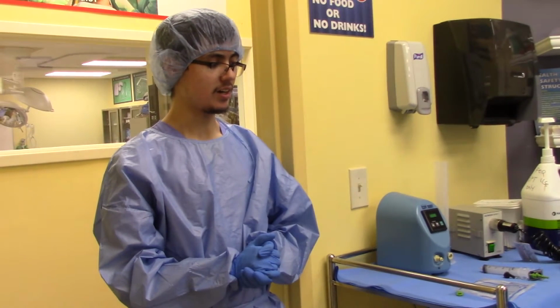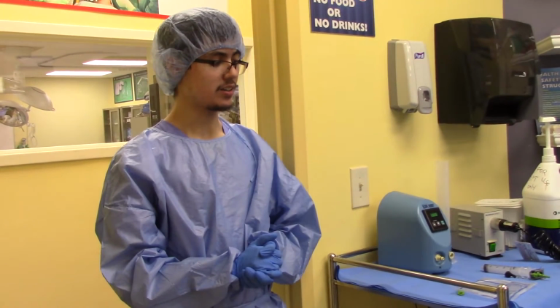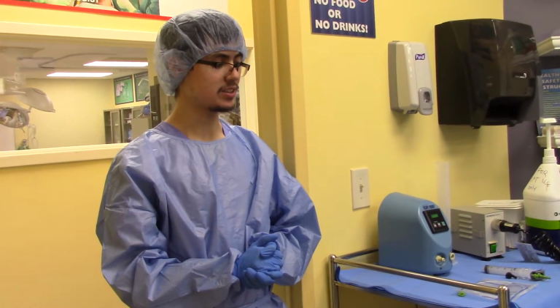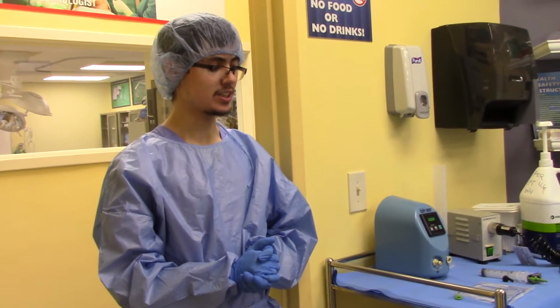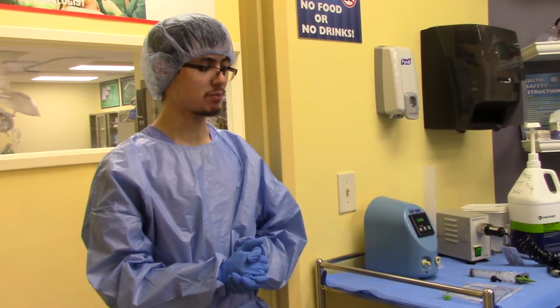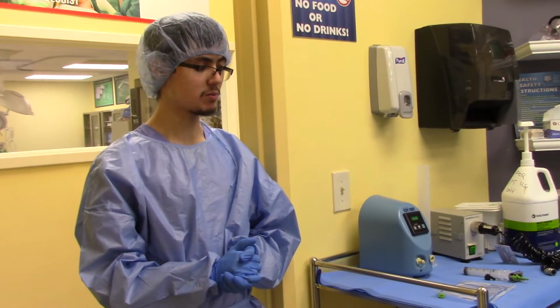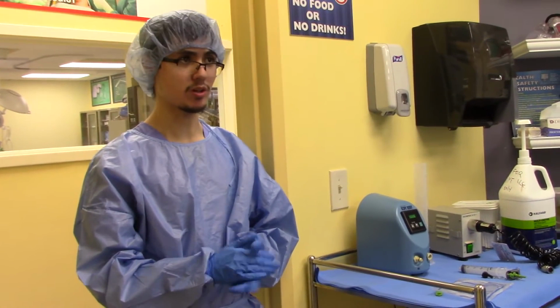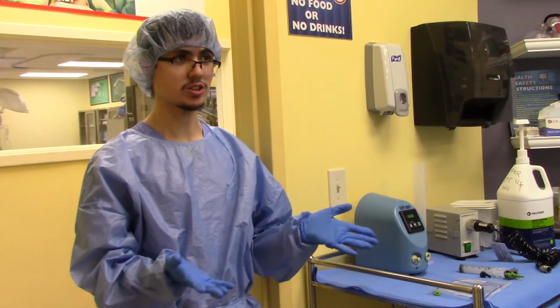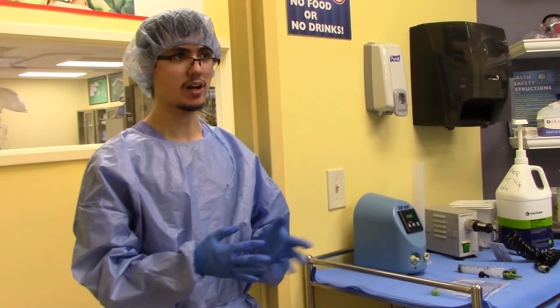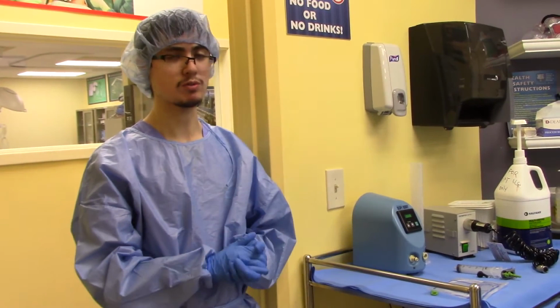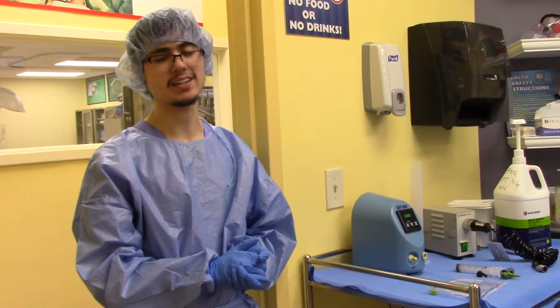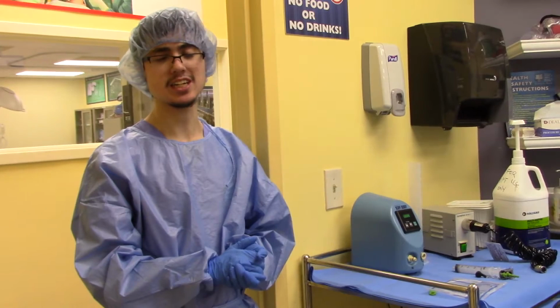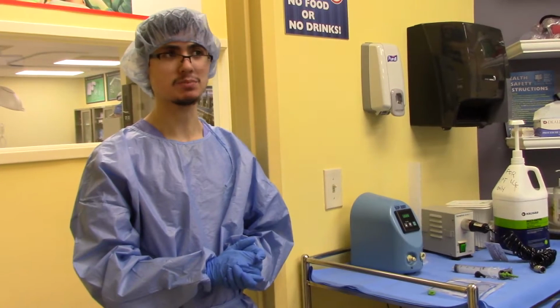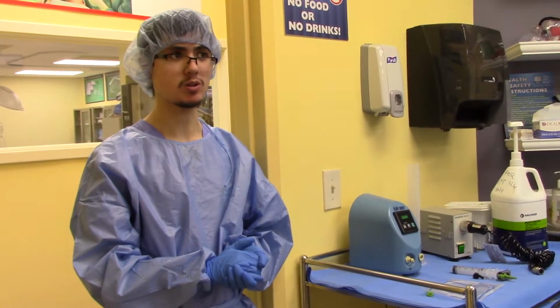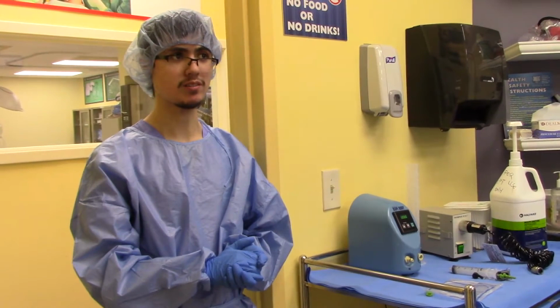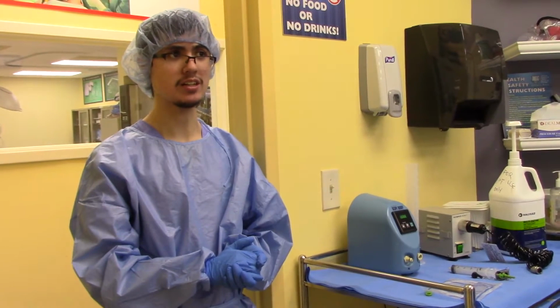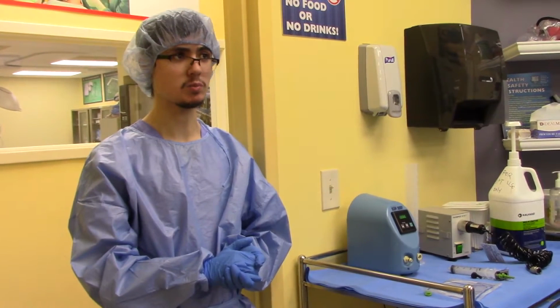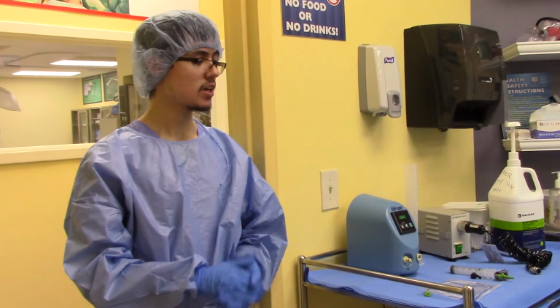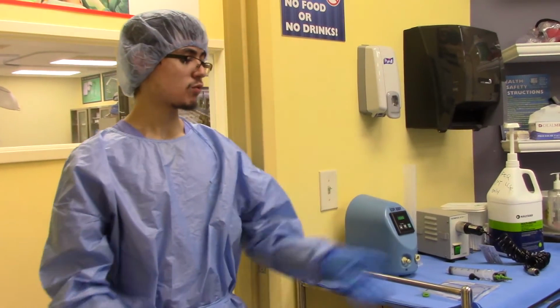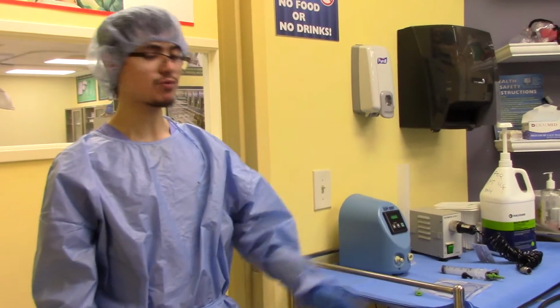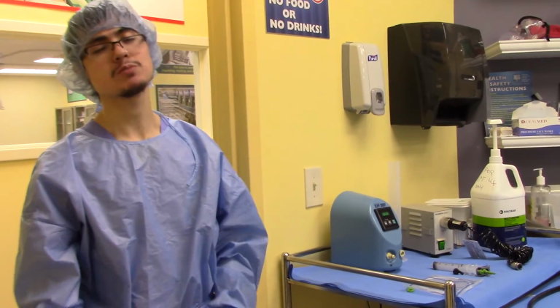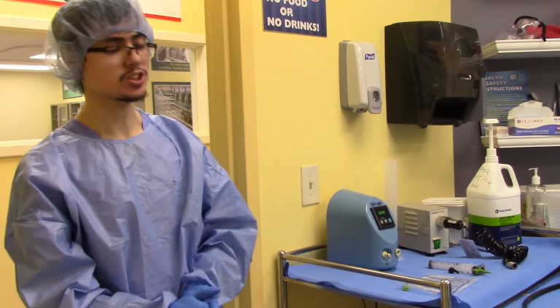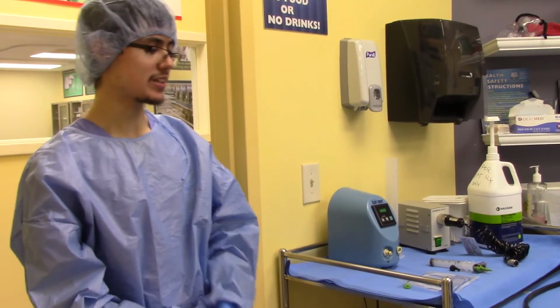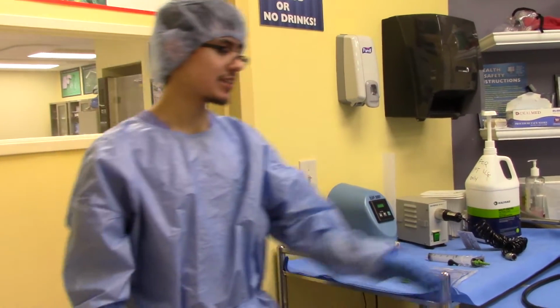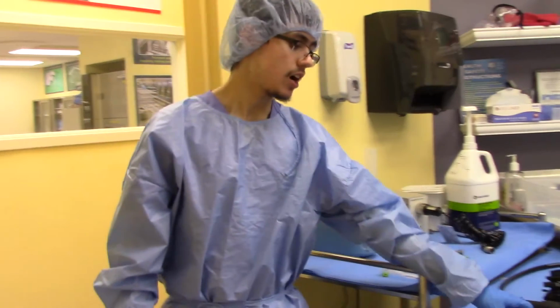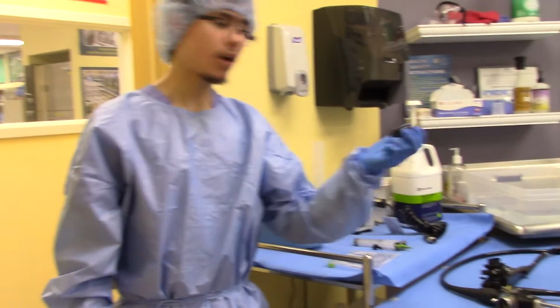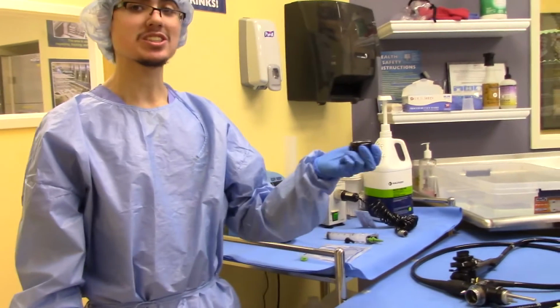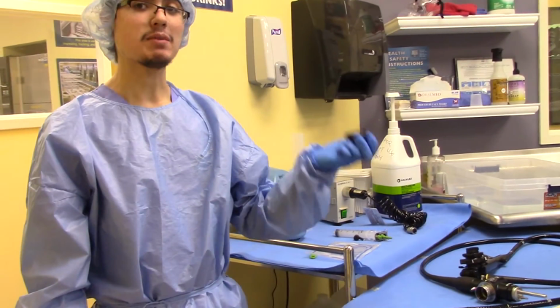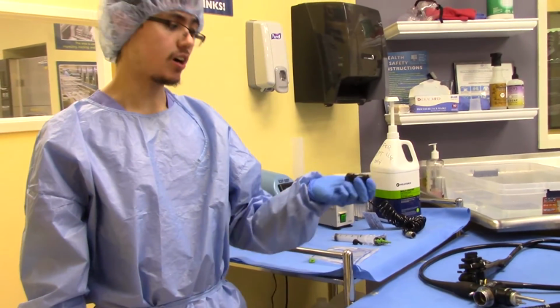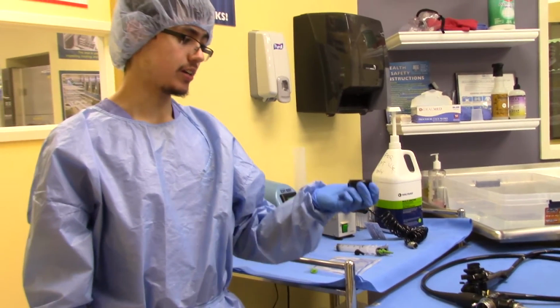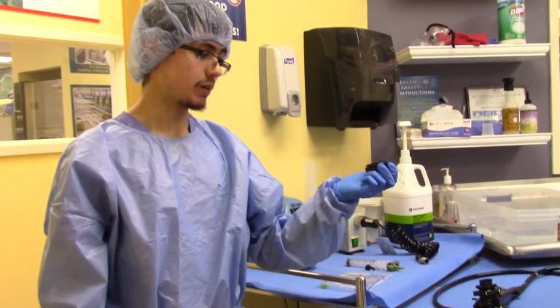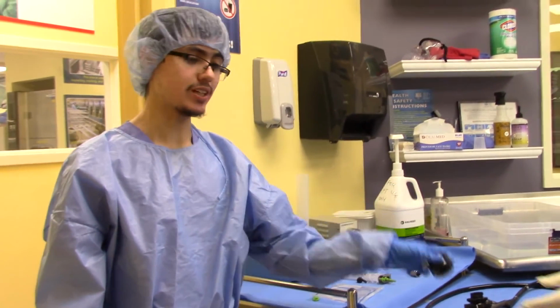This is the endoscopy program. Currently we are showing how to perform a leakage test and manual cleaning of the endoscope. First and foremost, you must ensure that the water-resistant cap is on your endoscope at all times.